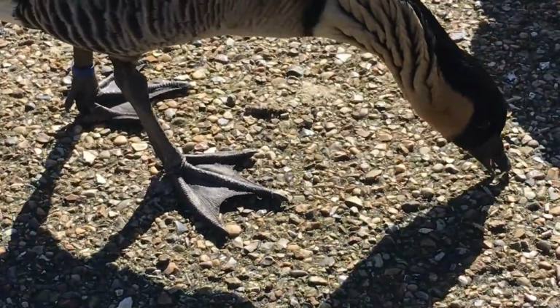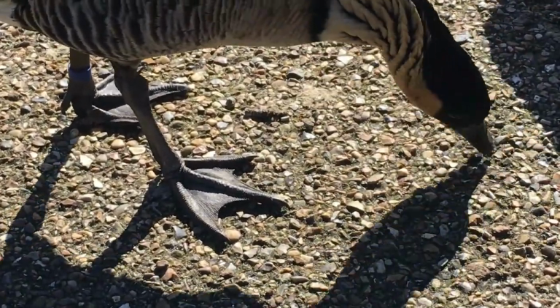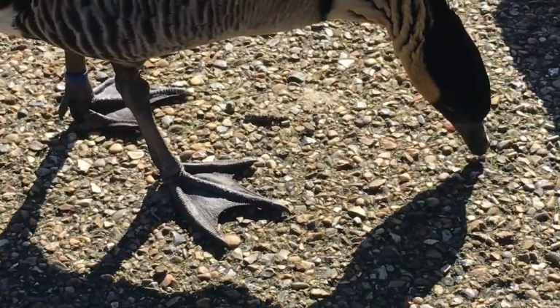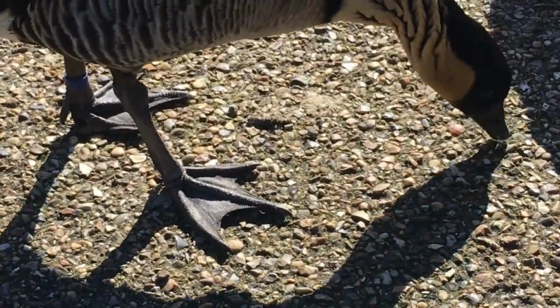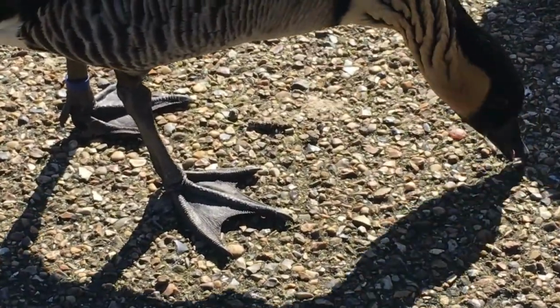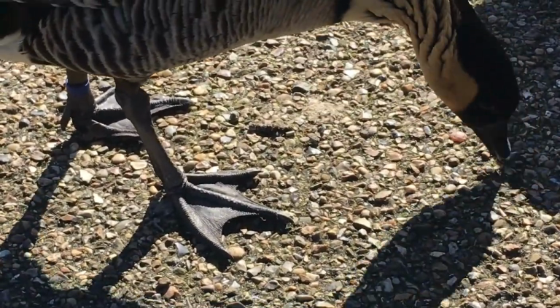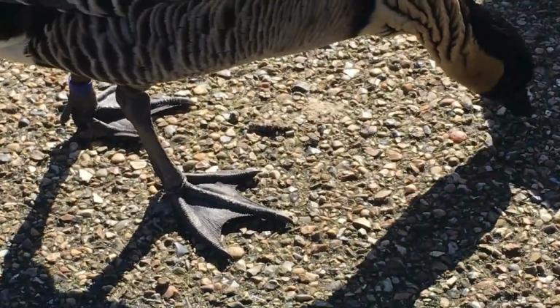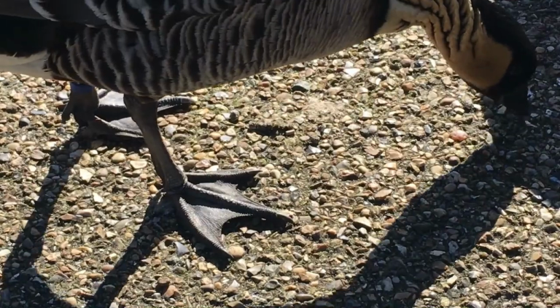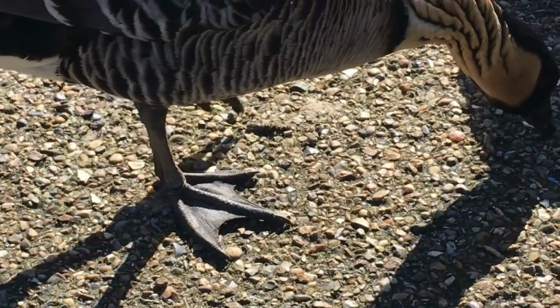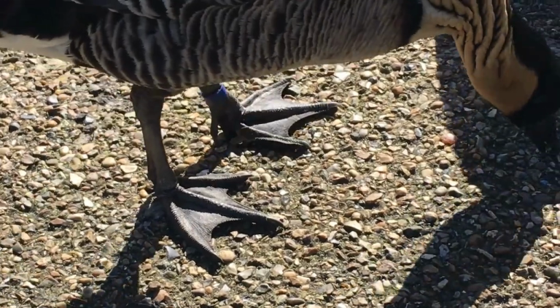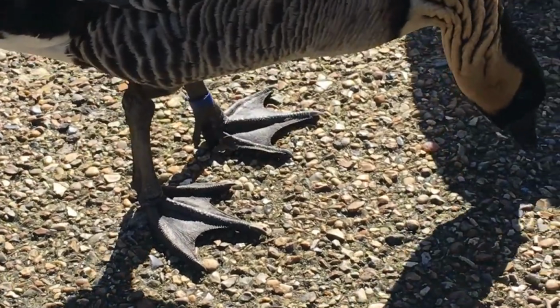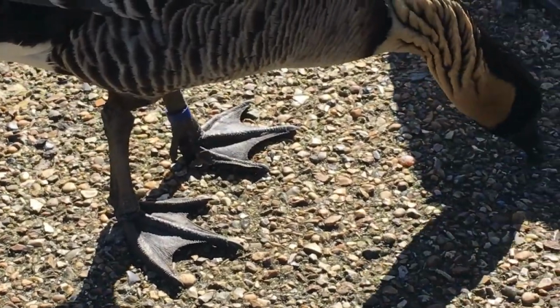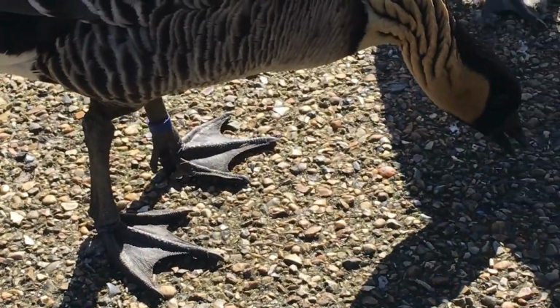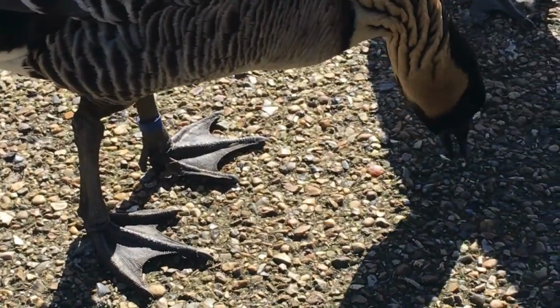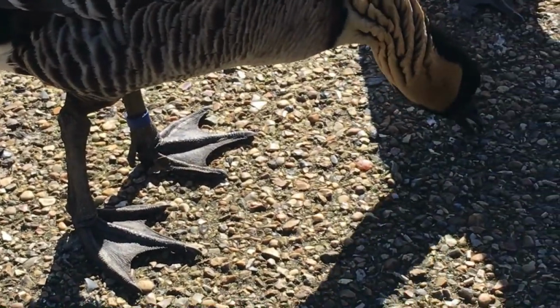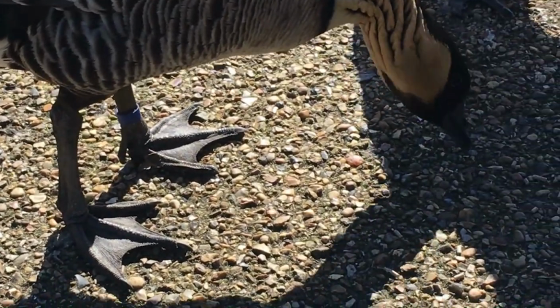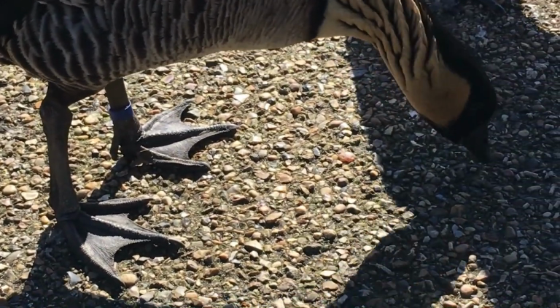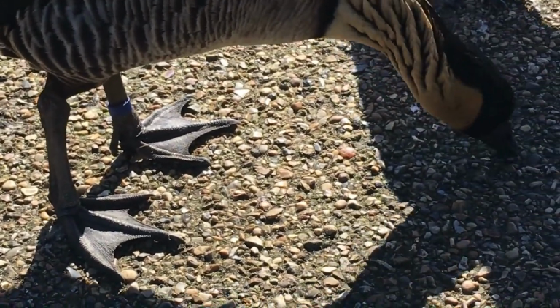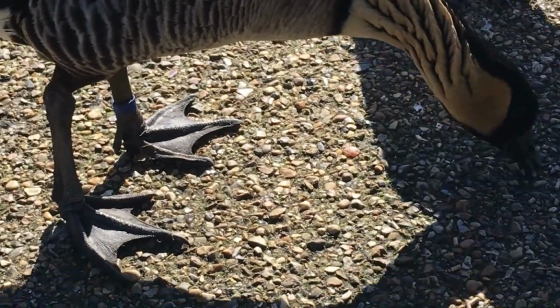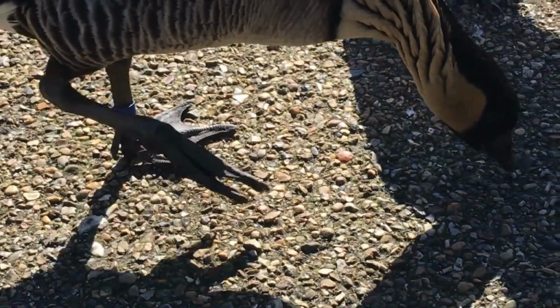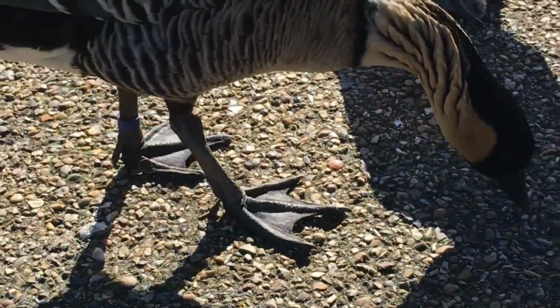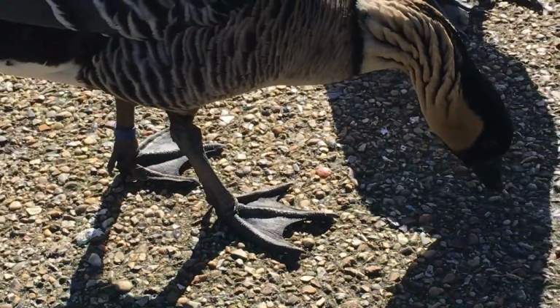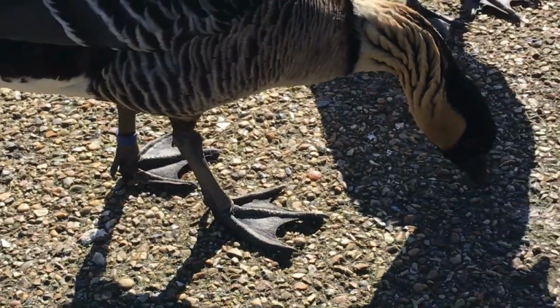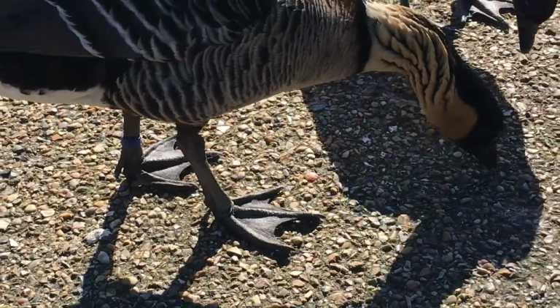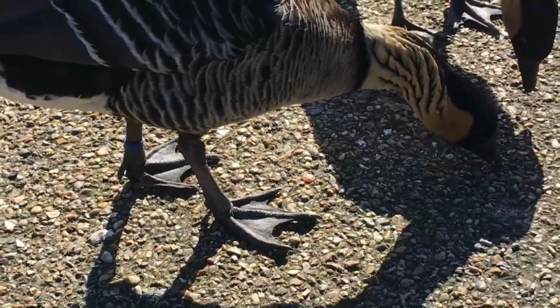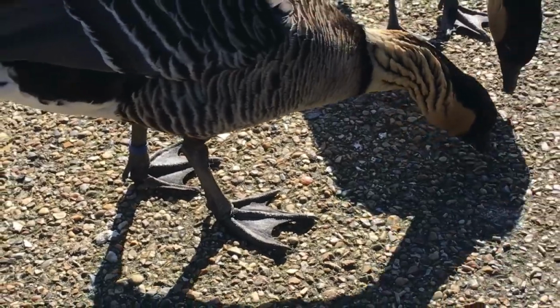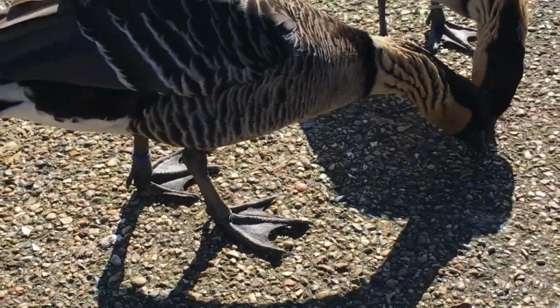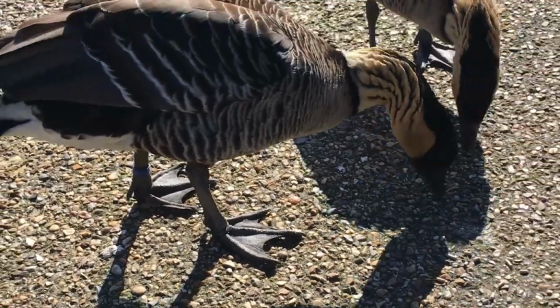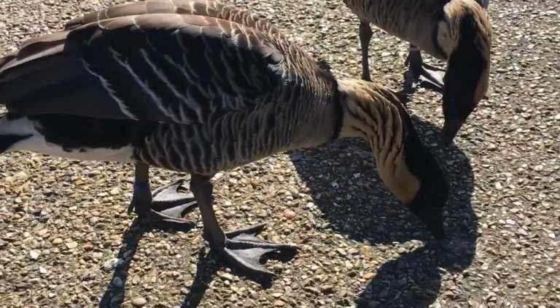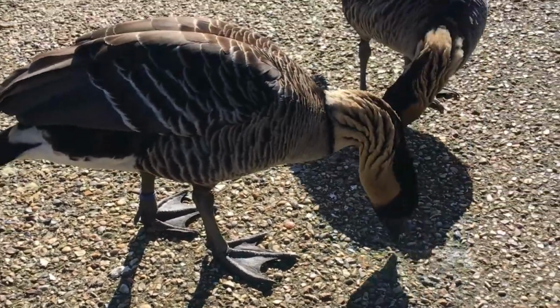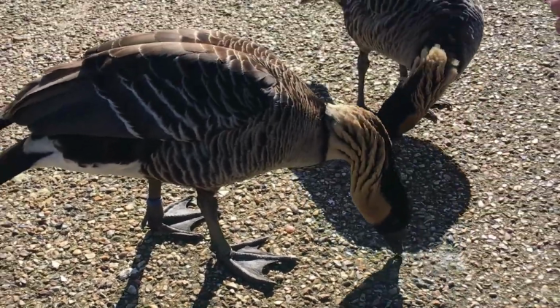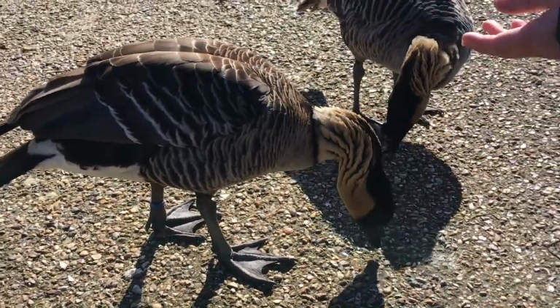Underneath there, they've also got some padding, because they're walking over dried lava, which is quite a rugged landscape. So they're really well adapted to their environment.